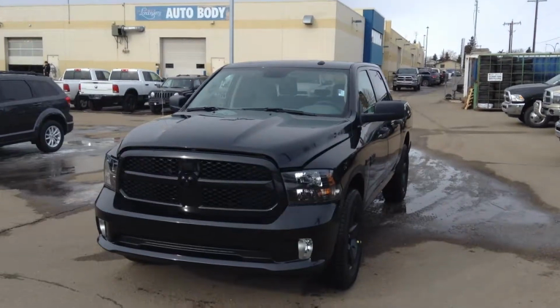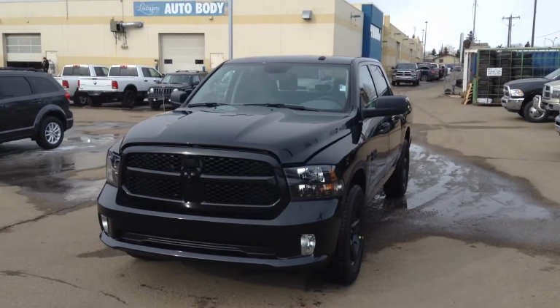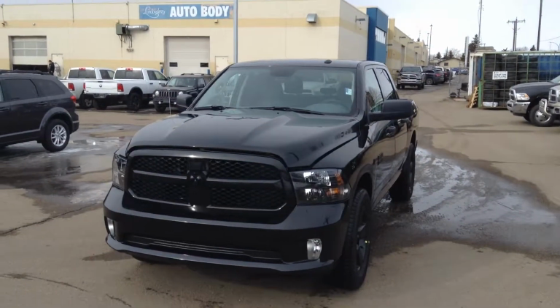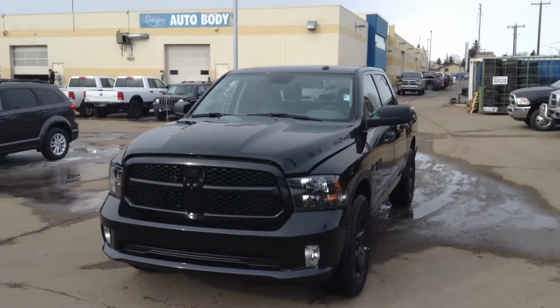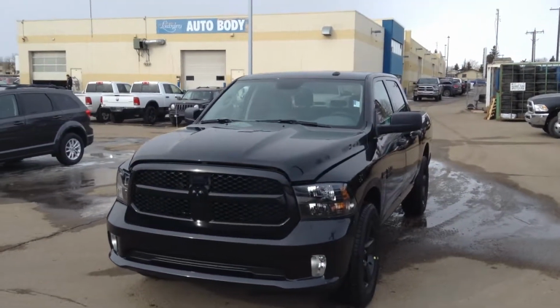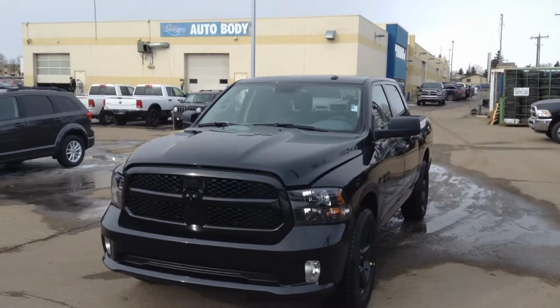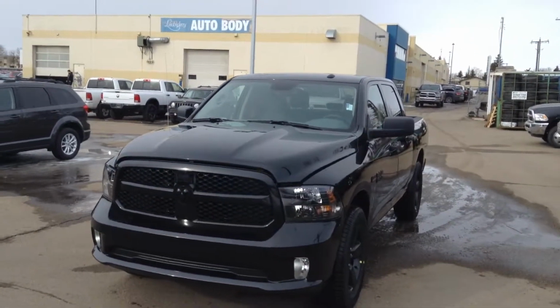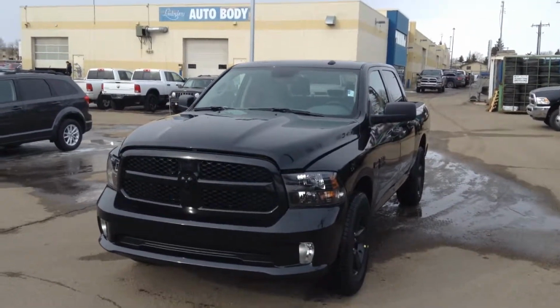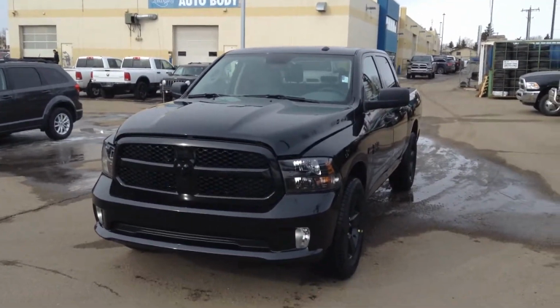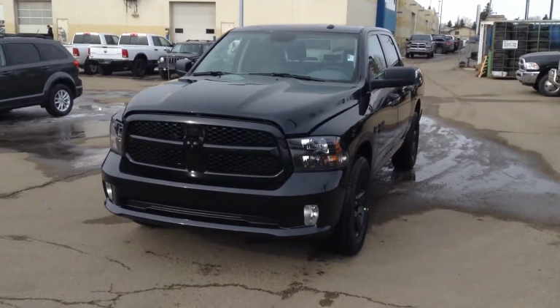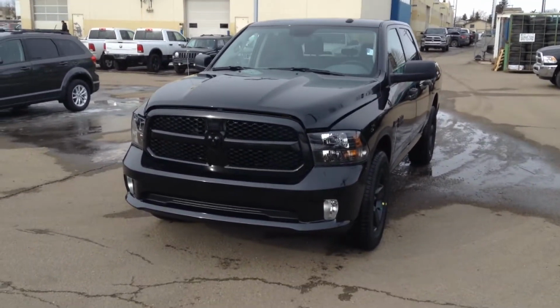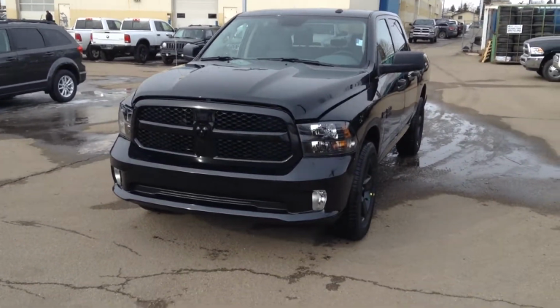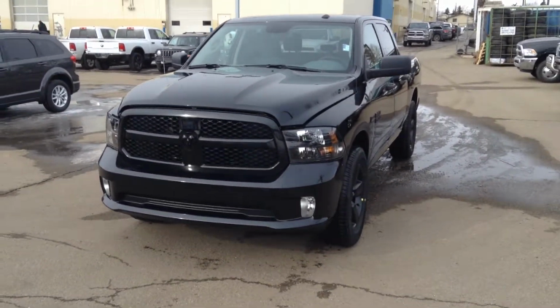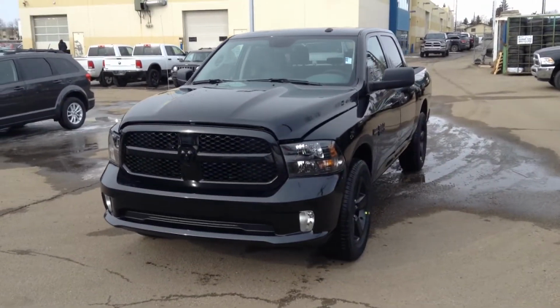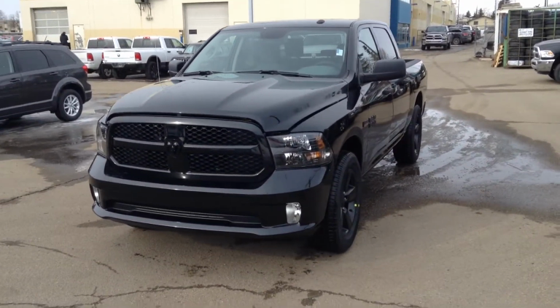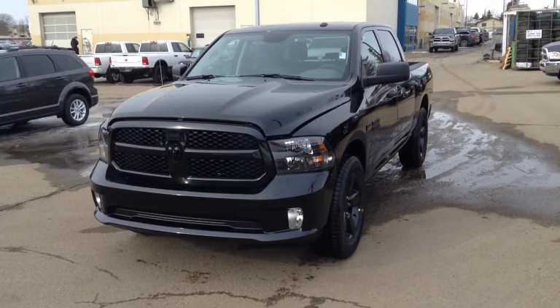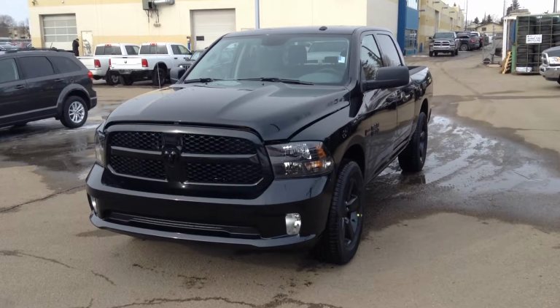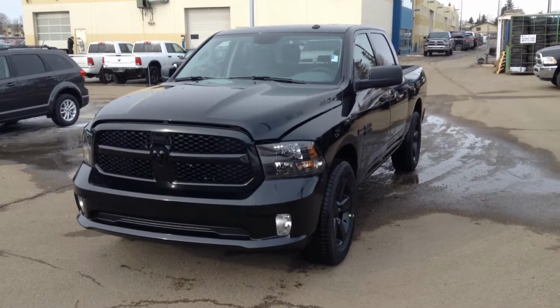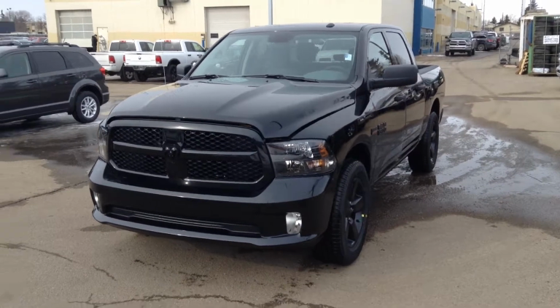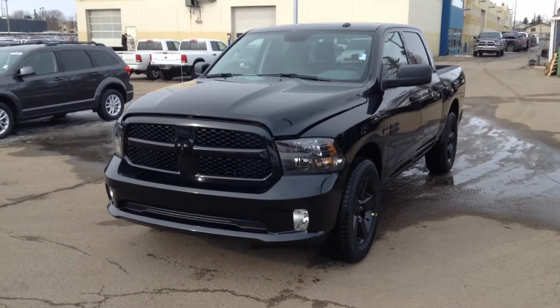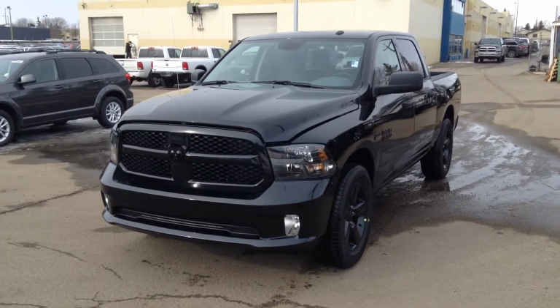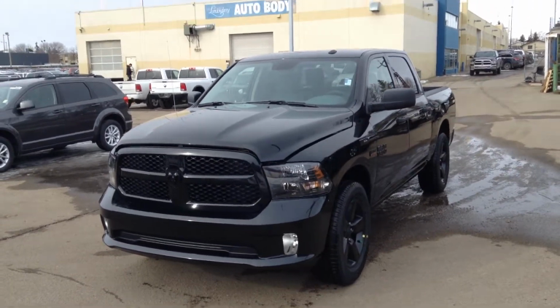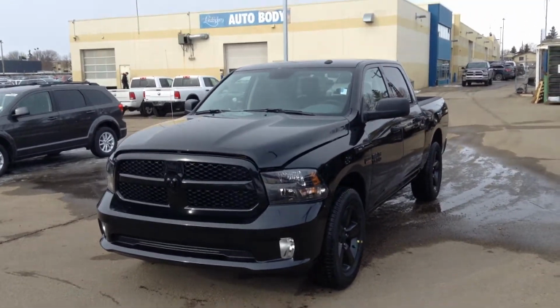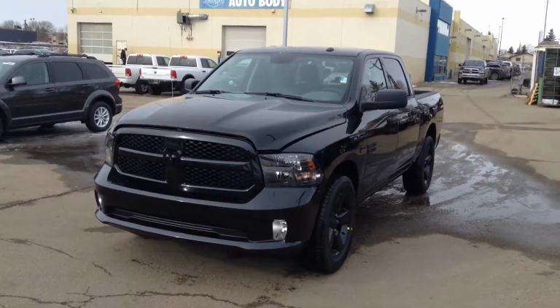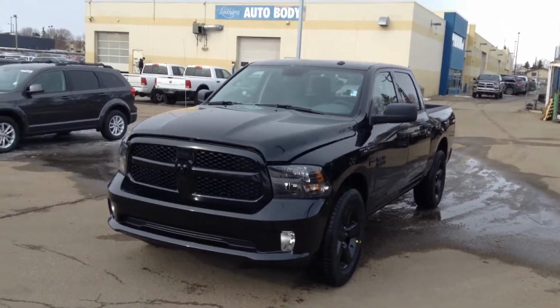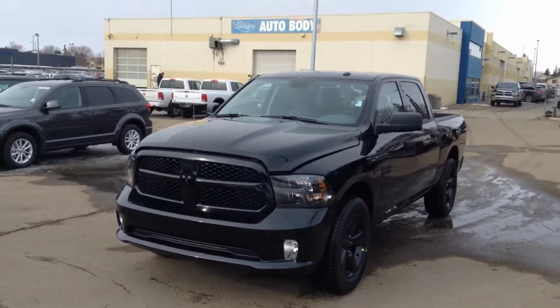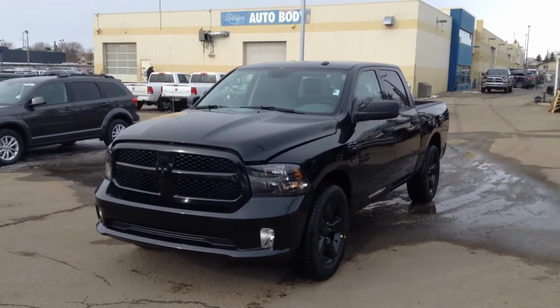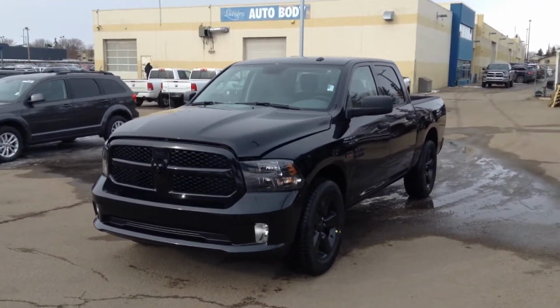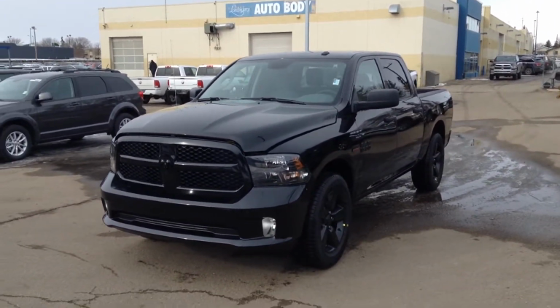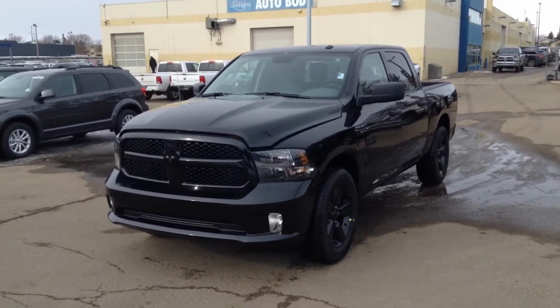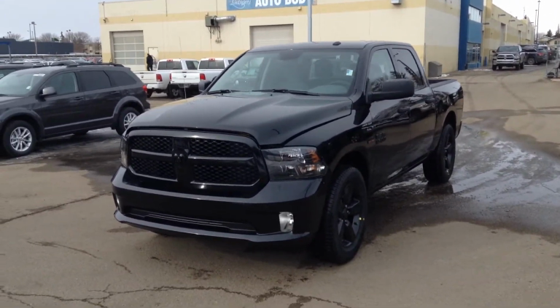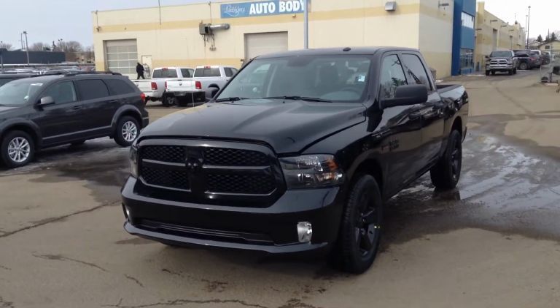Hey Paul, it's Evan over at Leonardary Dodge. I just wanted to shoot a quick video on this brand Blackout Express package here that you're inquiring about. This is the 2016 Crew Cab Express Blackout.